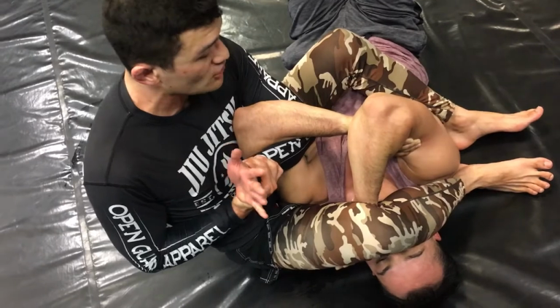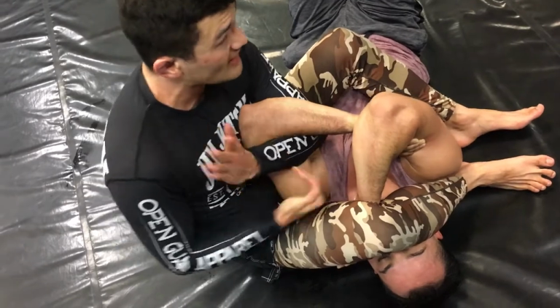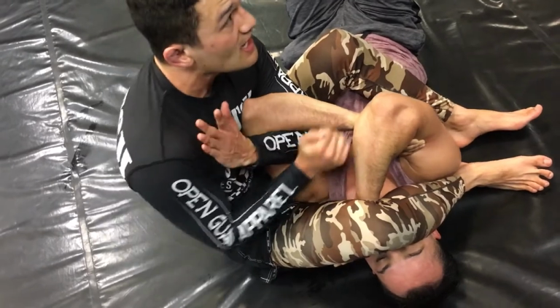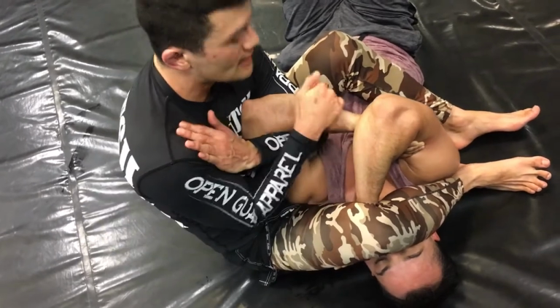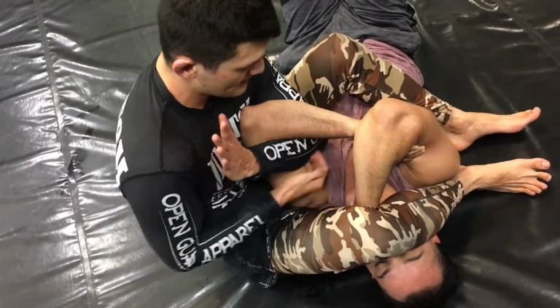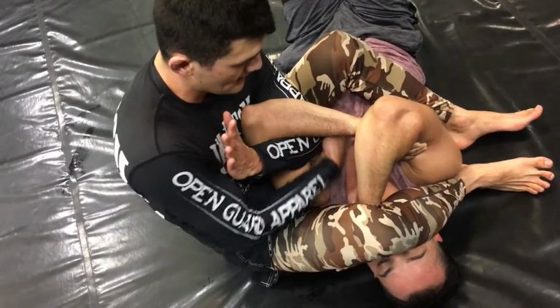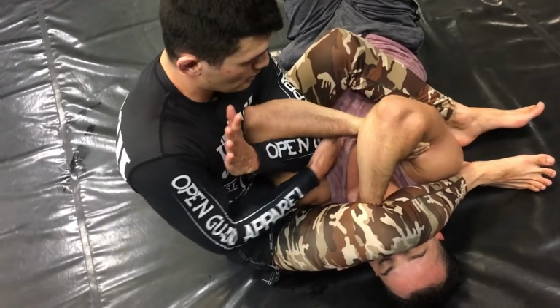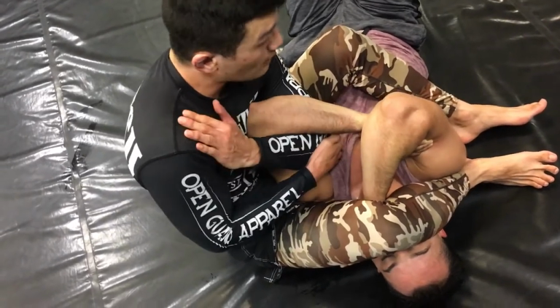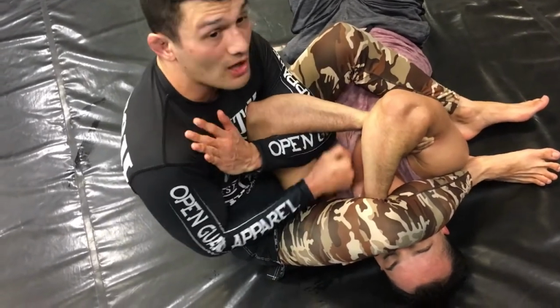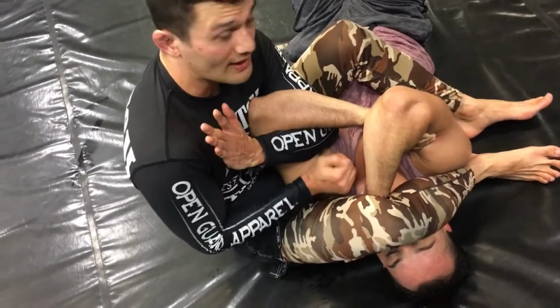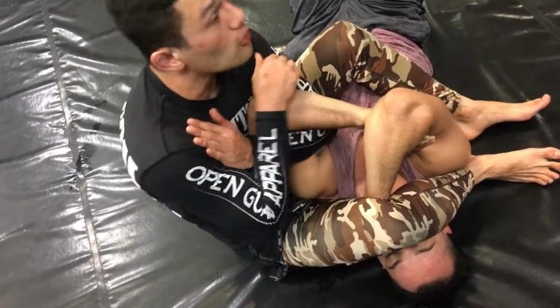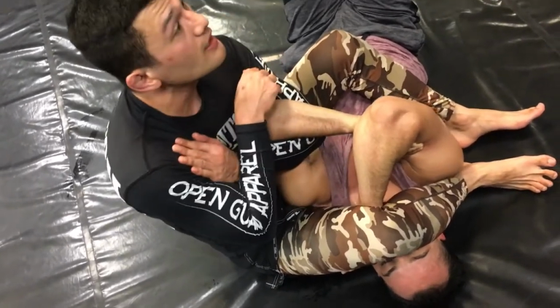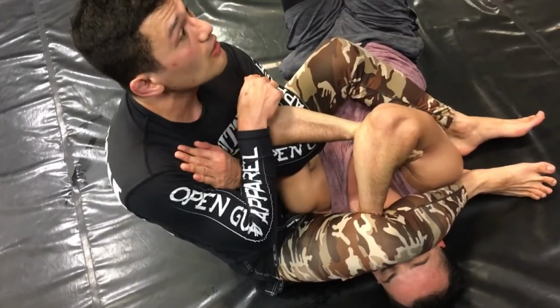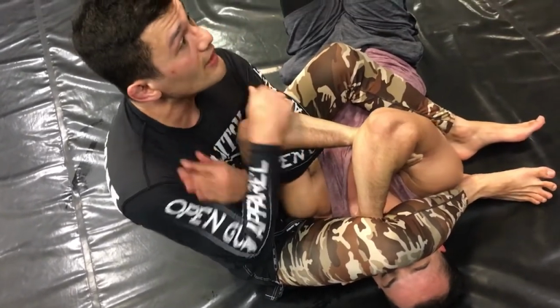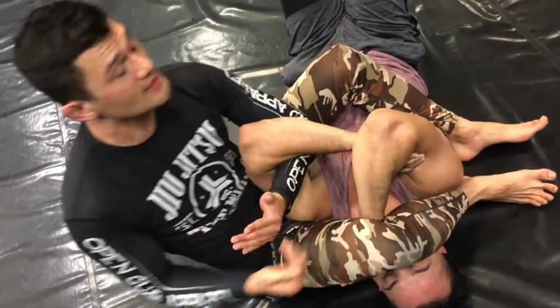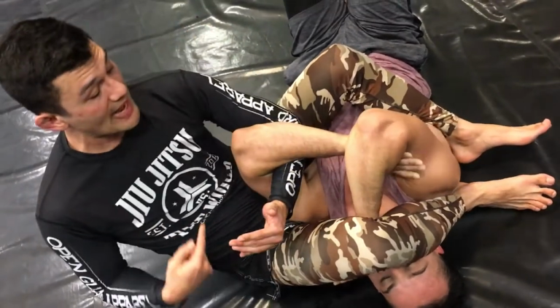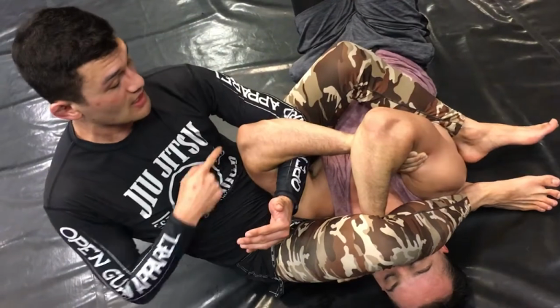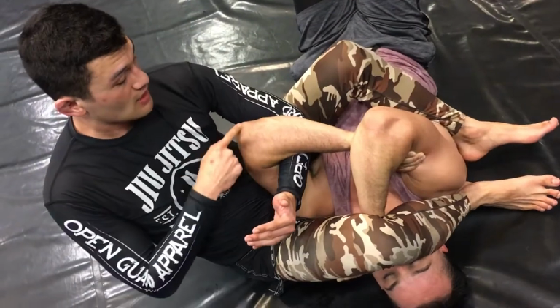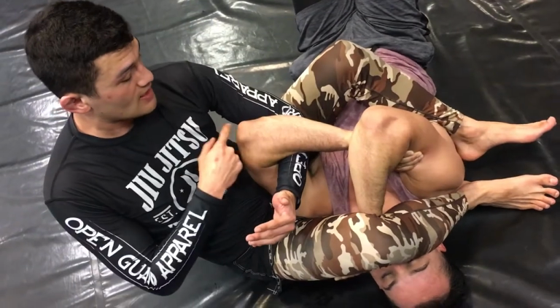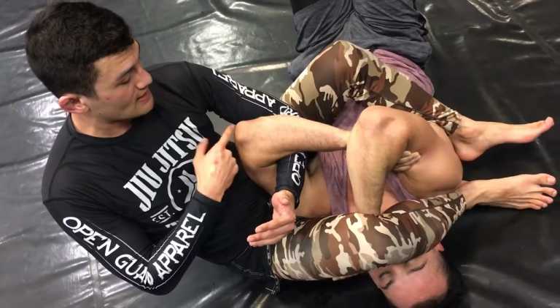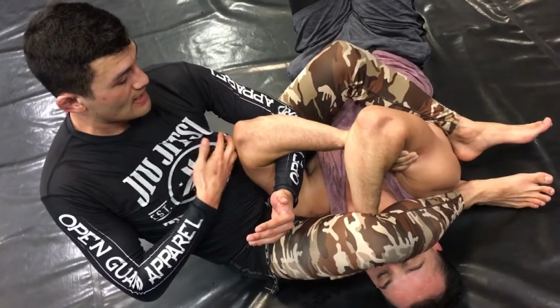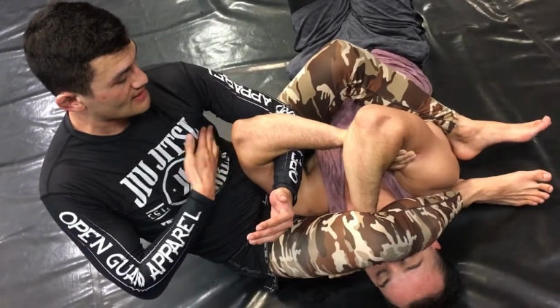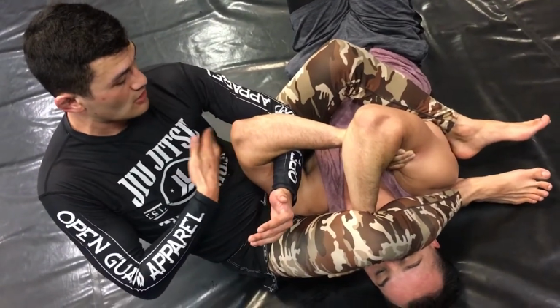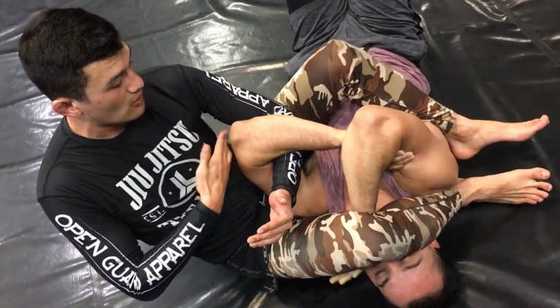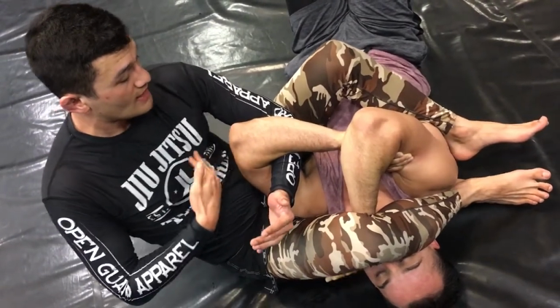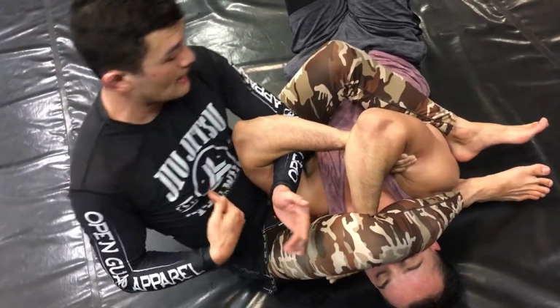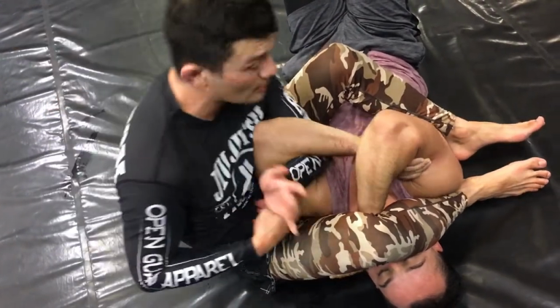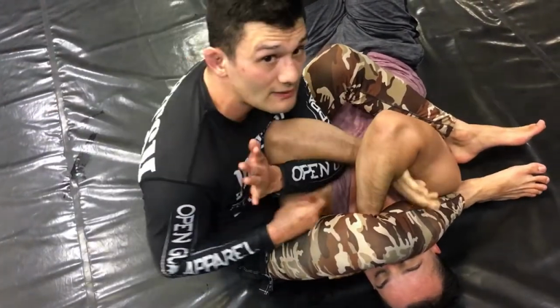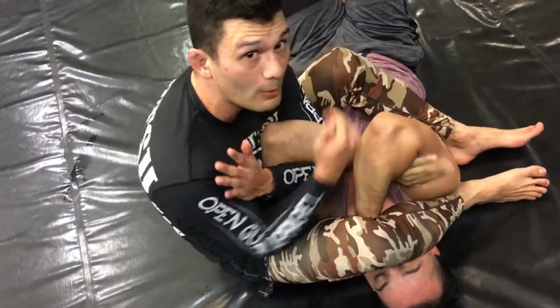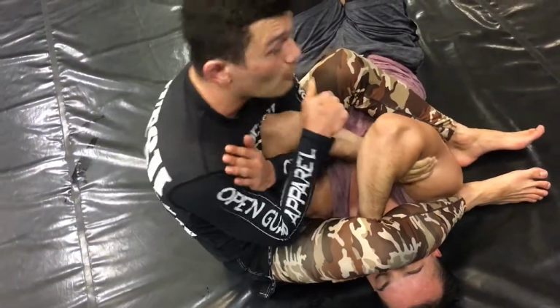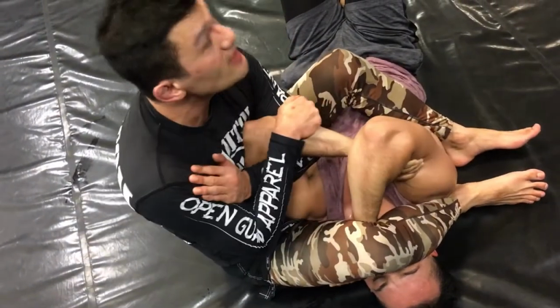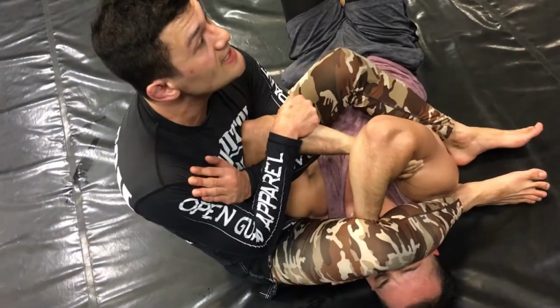I'm doing the best job I can of keeping the elbow under like I'm choking. I never want to detach — this is the no-no. The elbow always stays connected to my body.